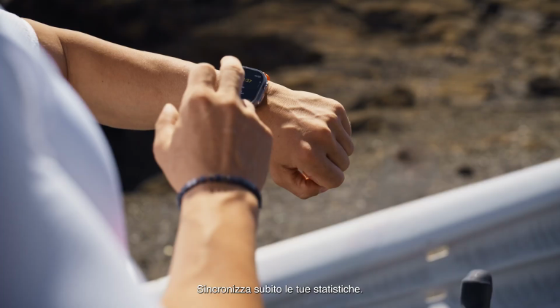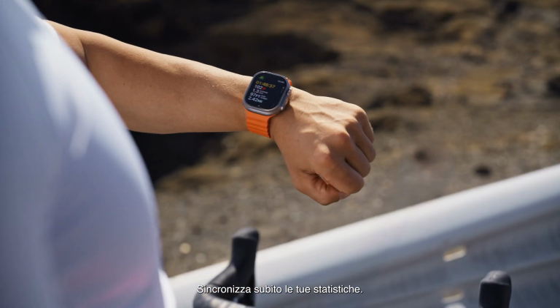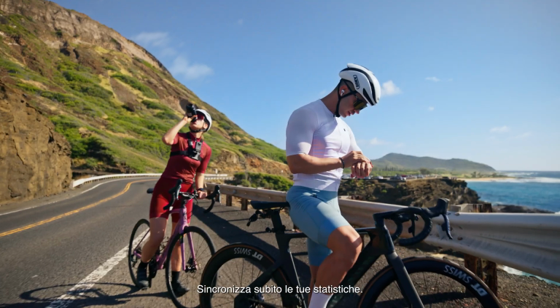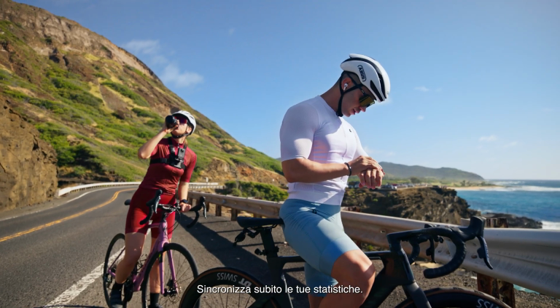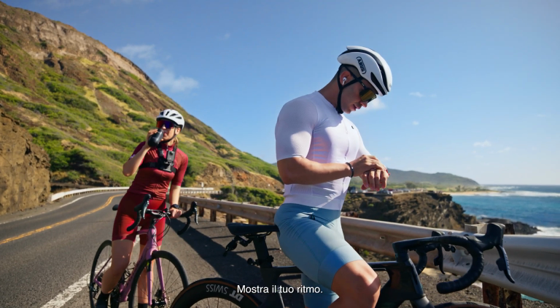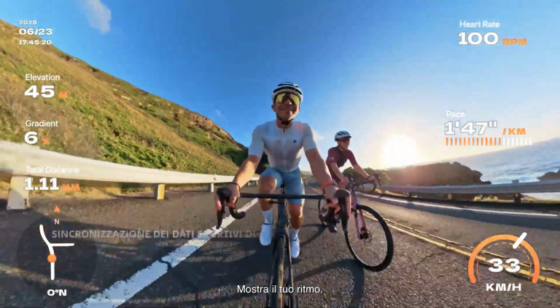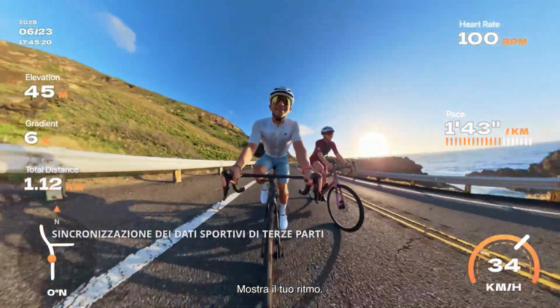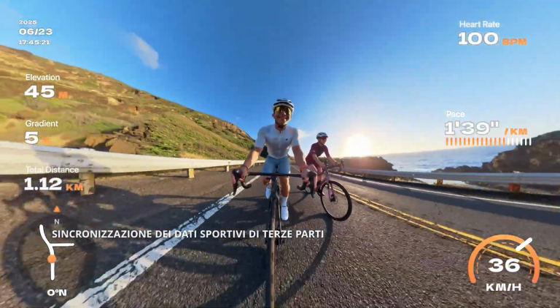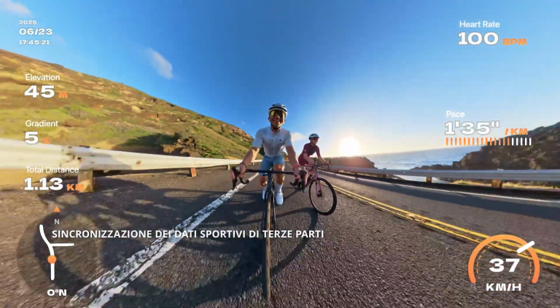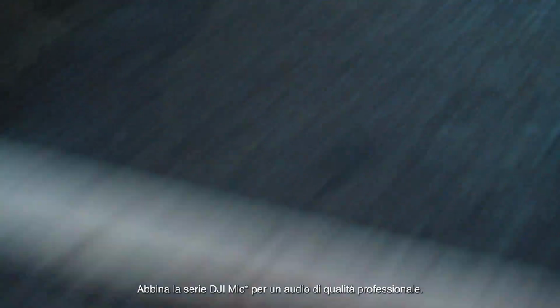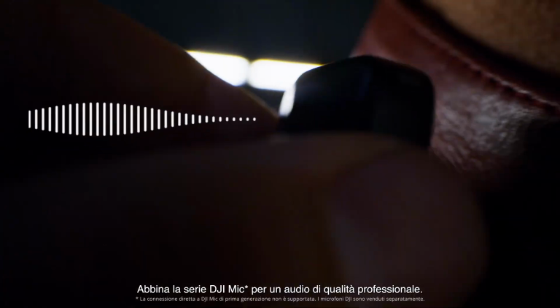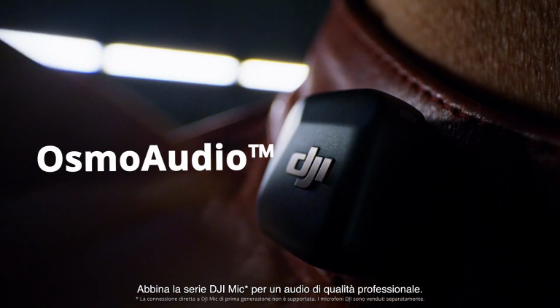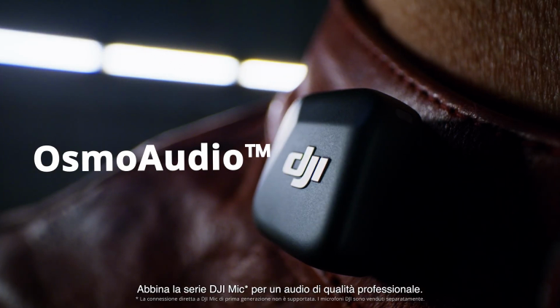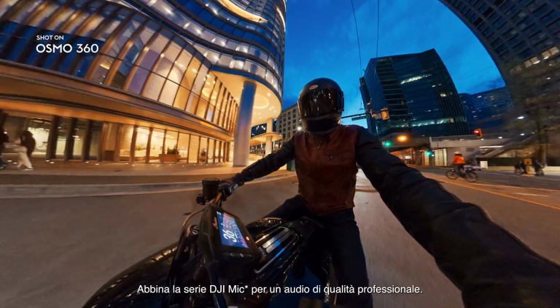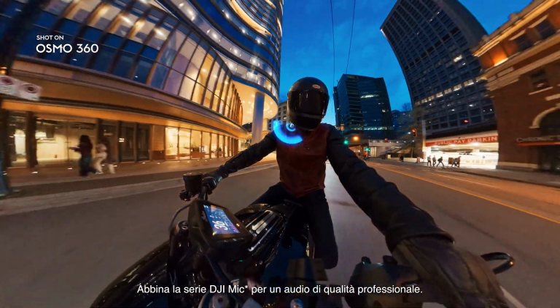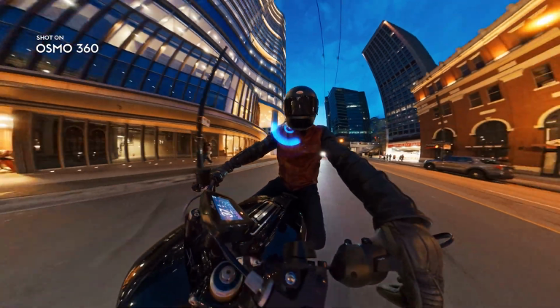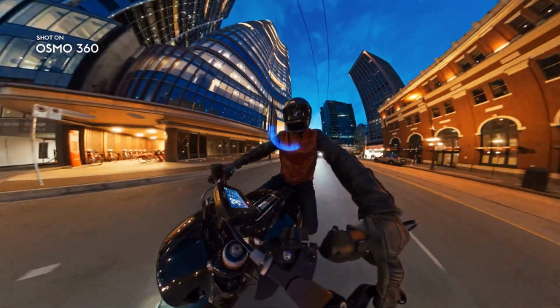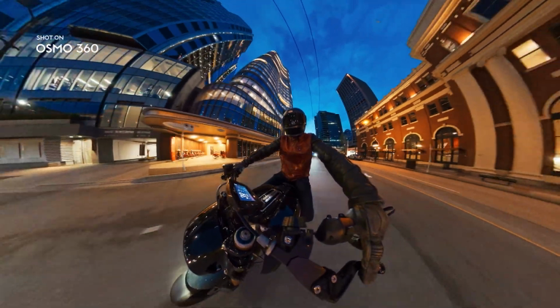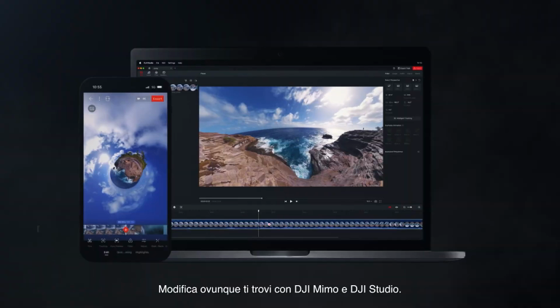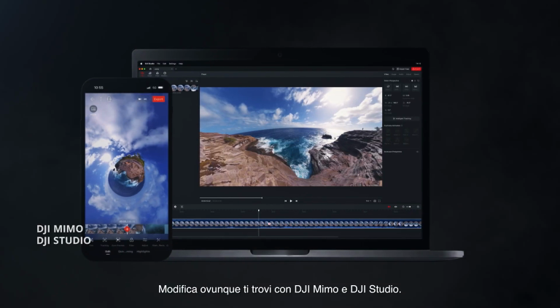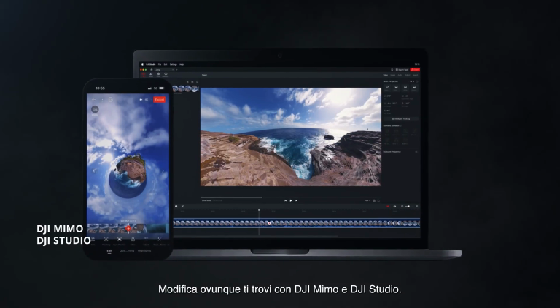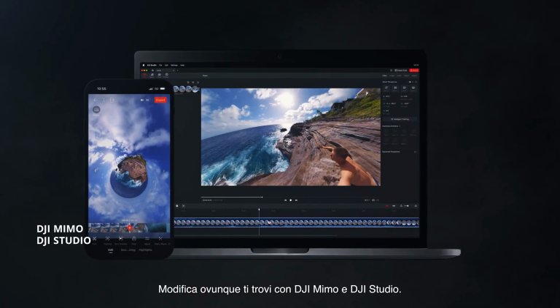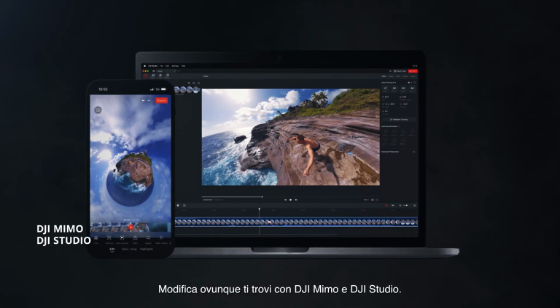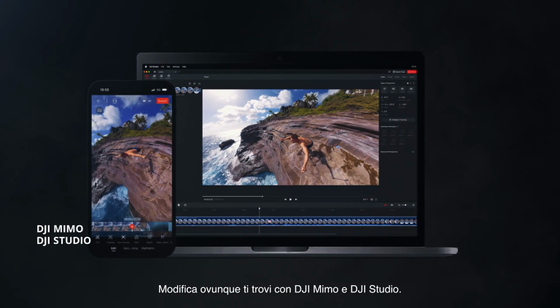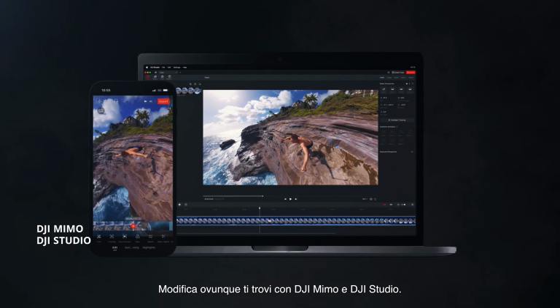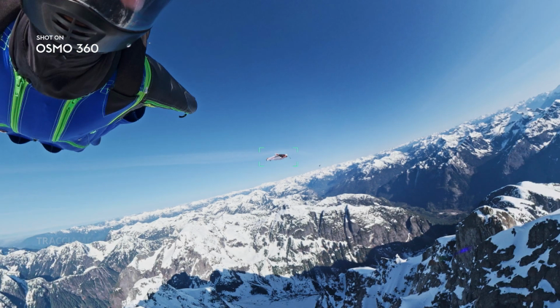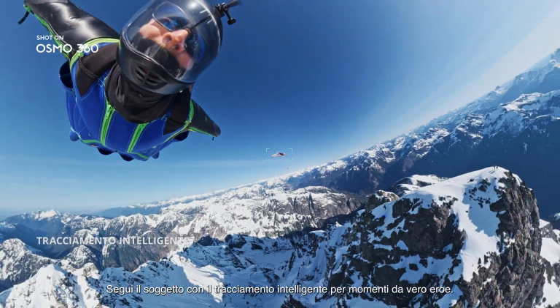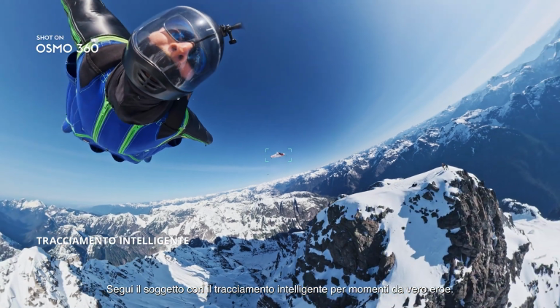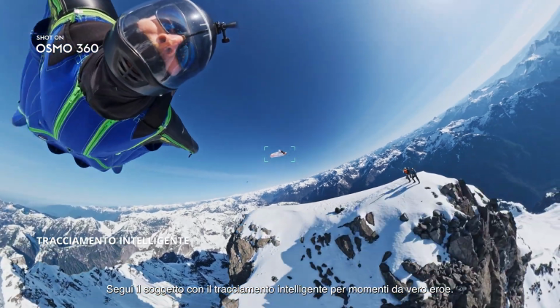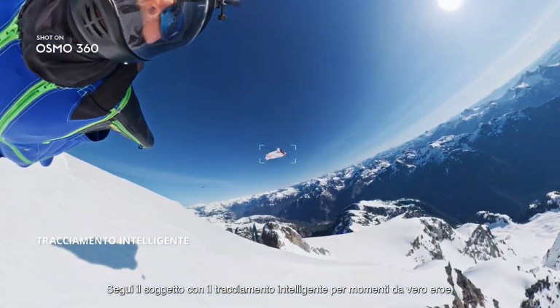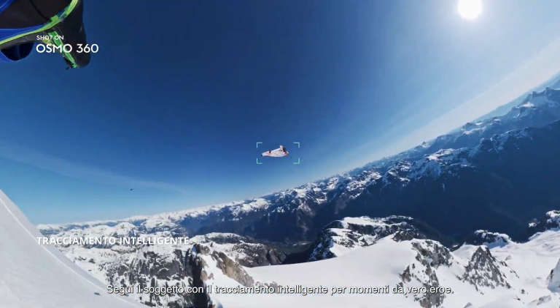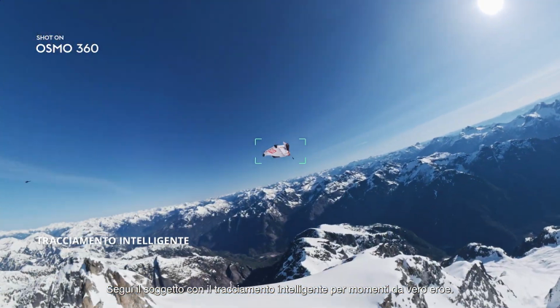Sync your stats instantly. Show off your pace. Pair with the DJI Mic Series for studio quality audio. Let's run it! Edit anywhere with DJI Mimo and DJI Studio. Lock on your subject with intelligent tracking for hero moments.